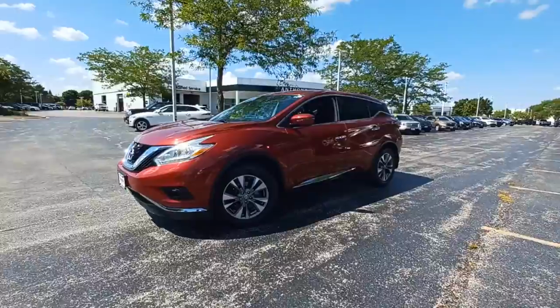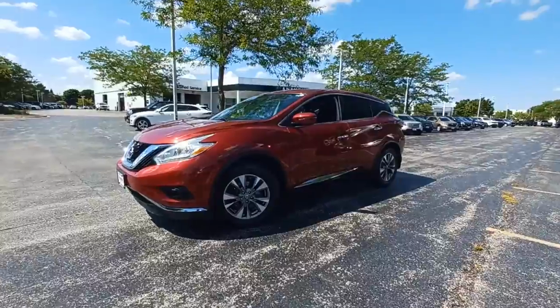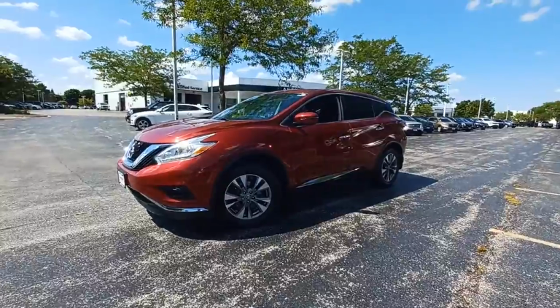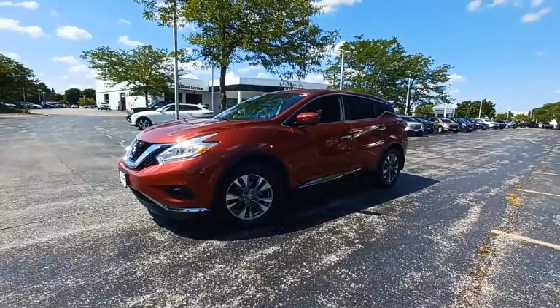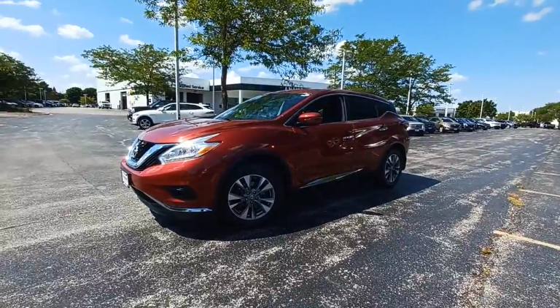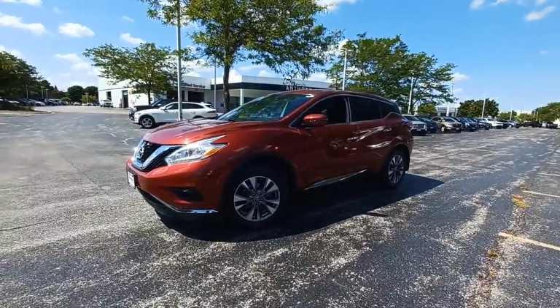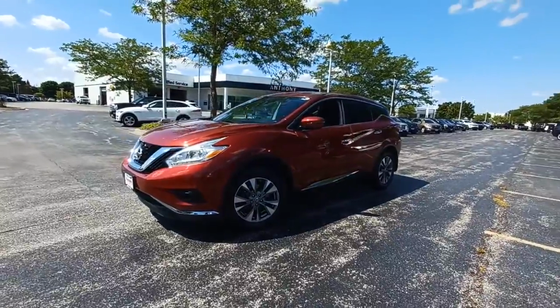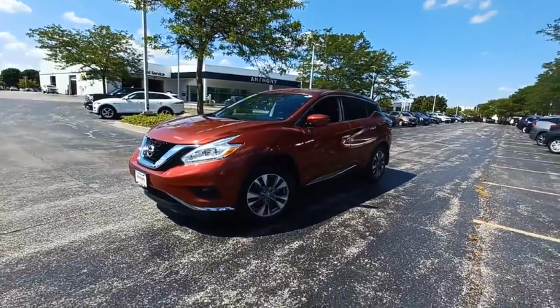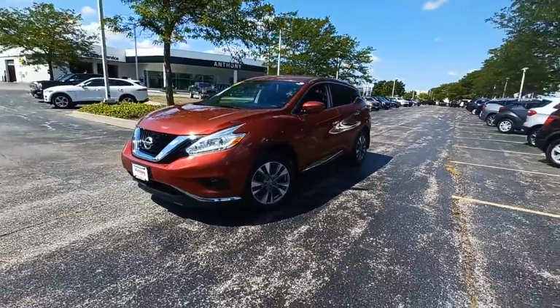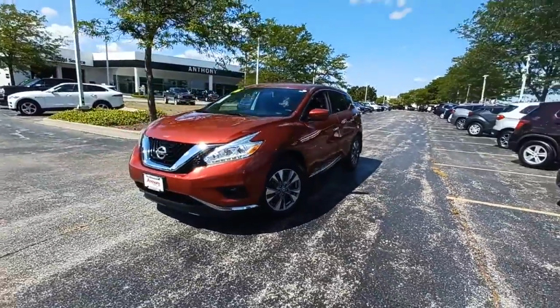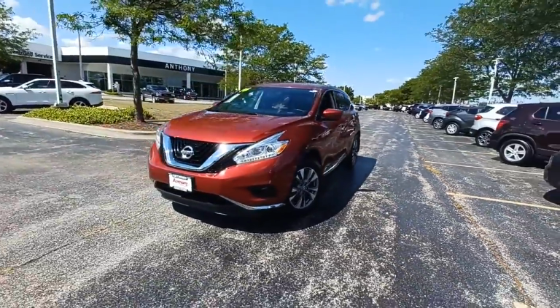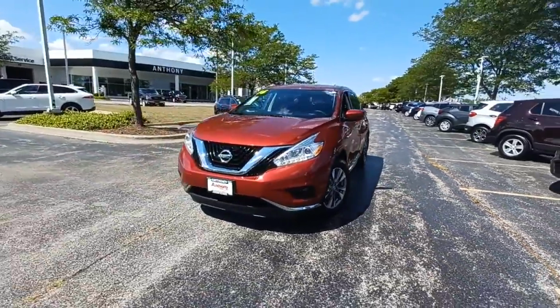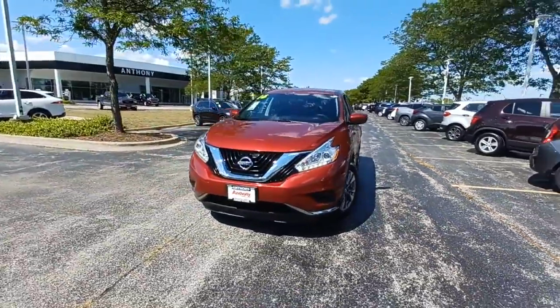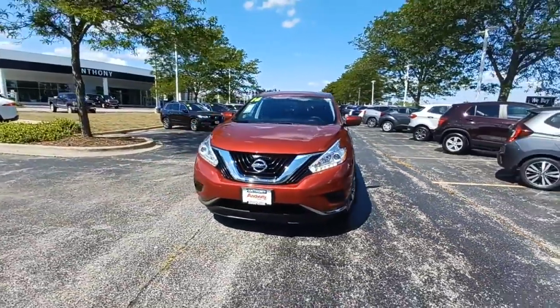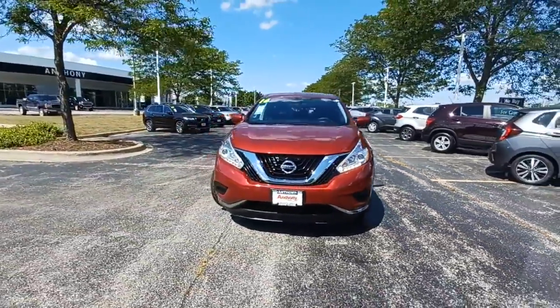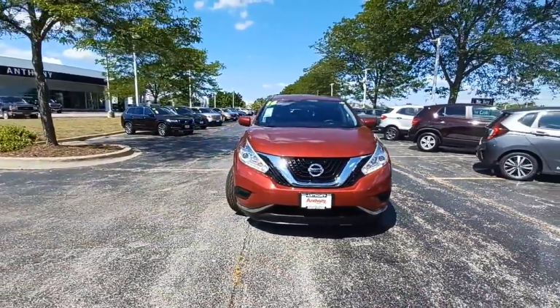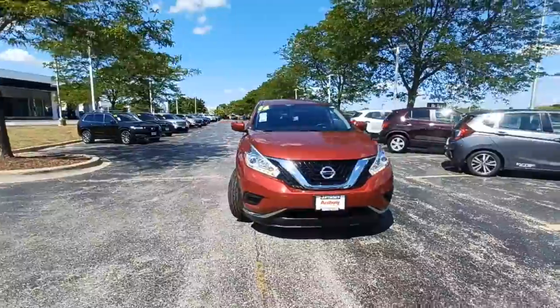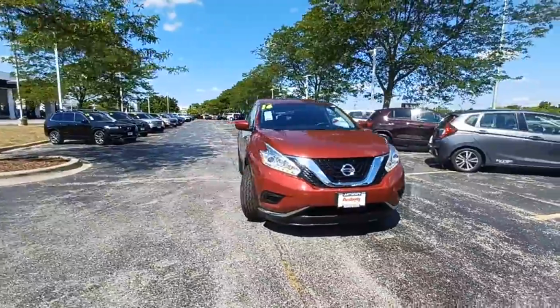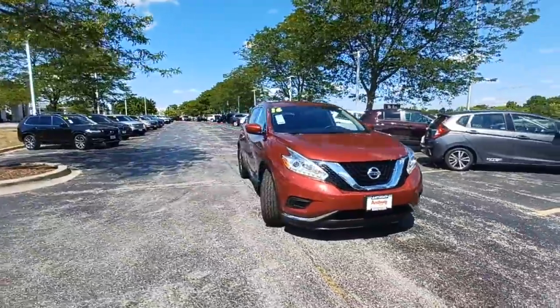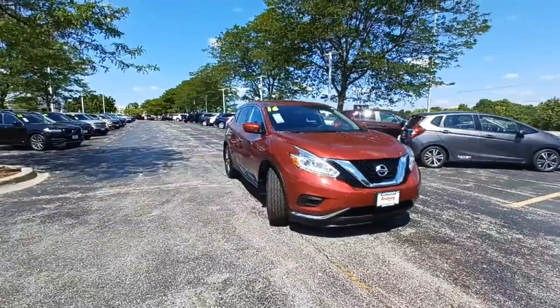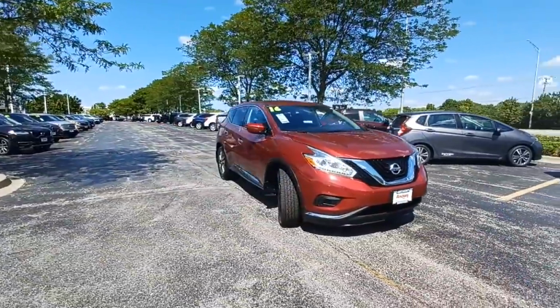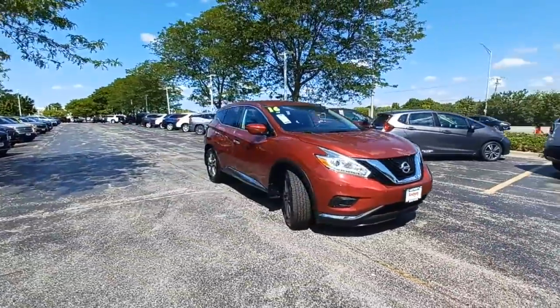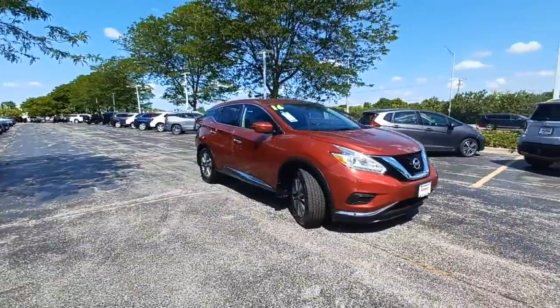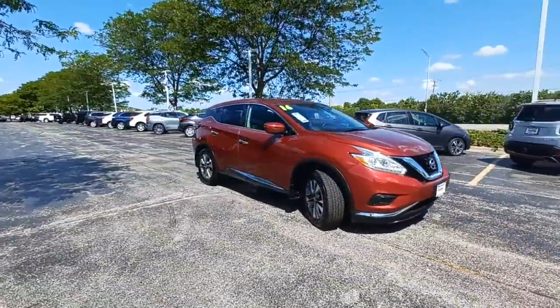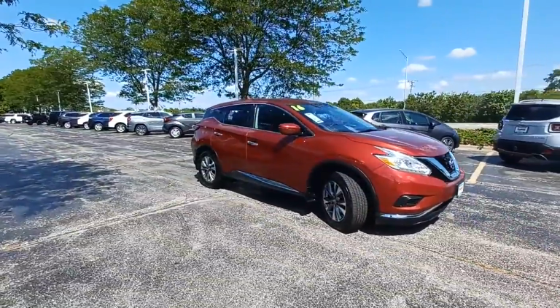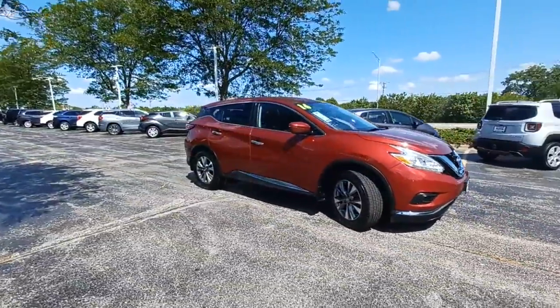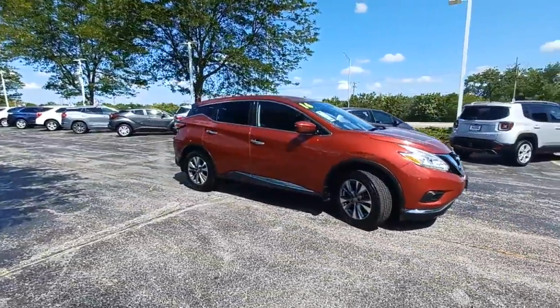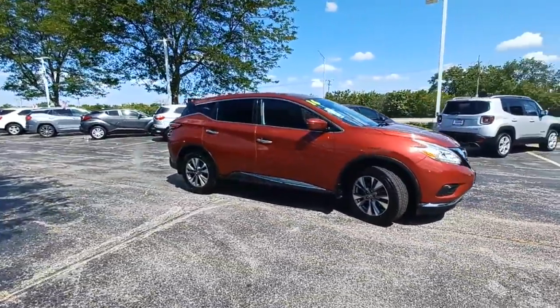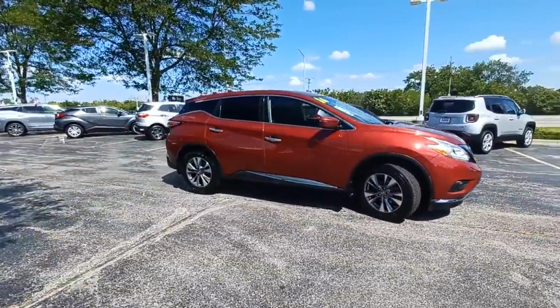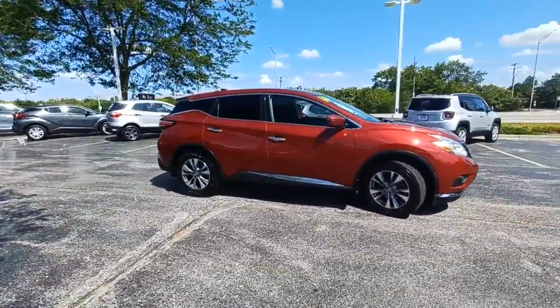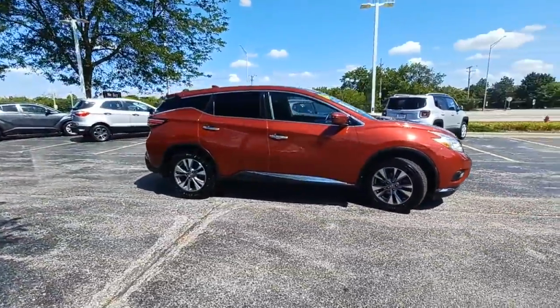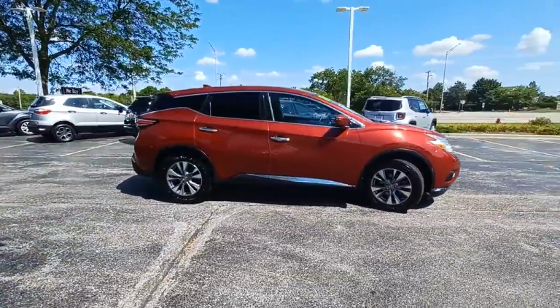This could be the car for you — the 2016 Nissan Murano. This vehicle still has fewer than 80,000 miles on the clock, so it won't last long.